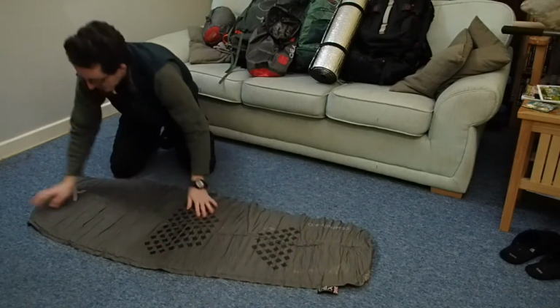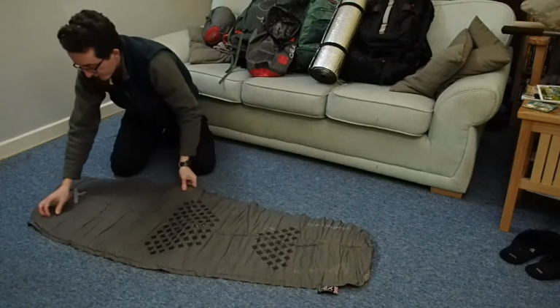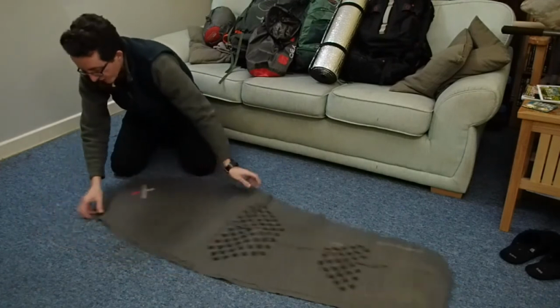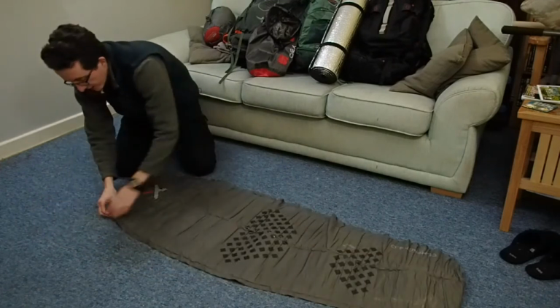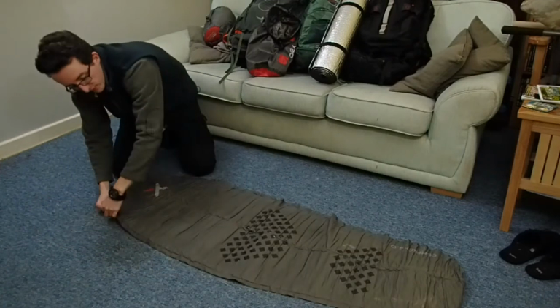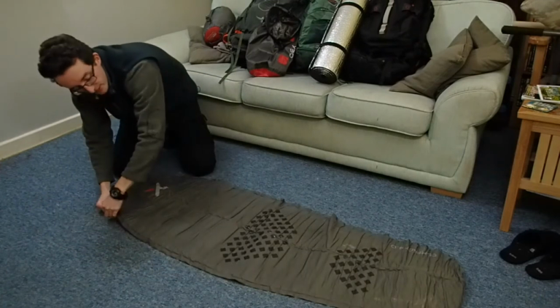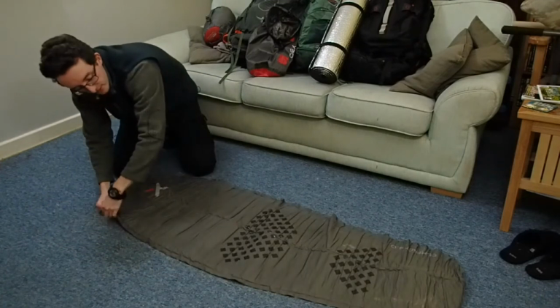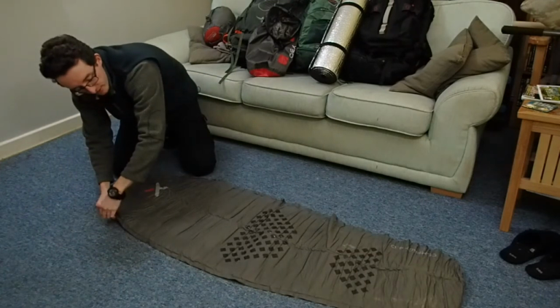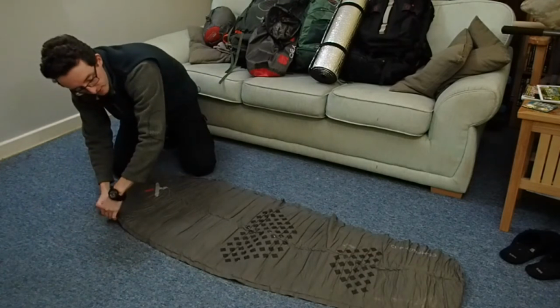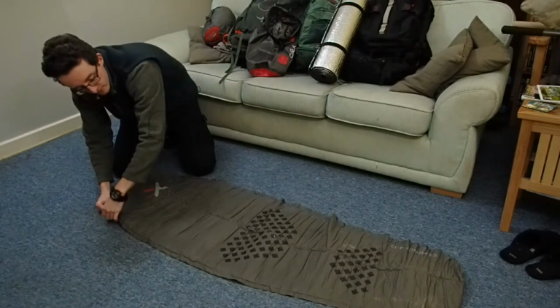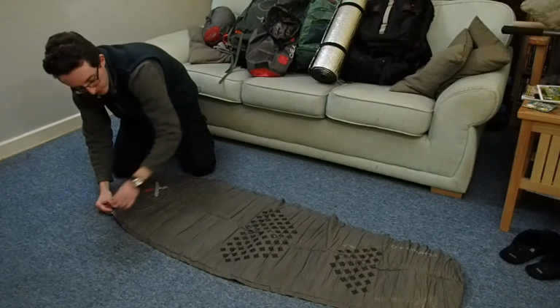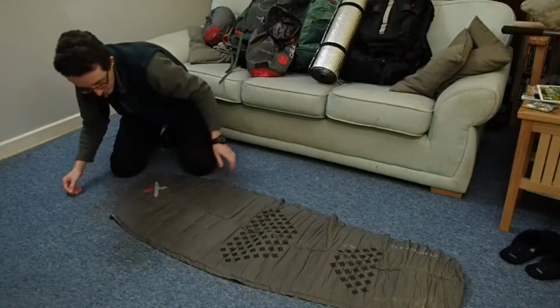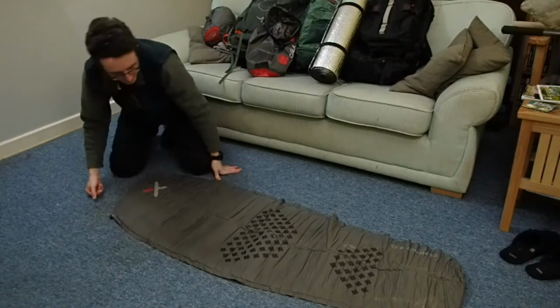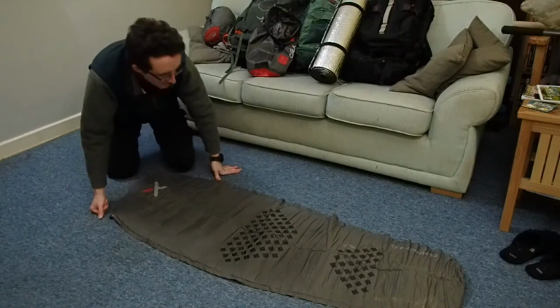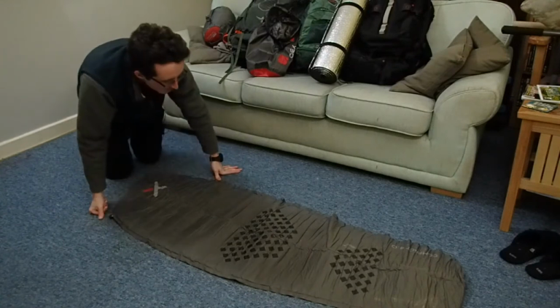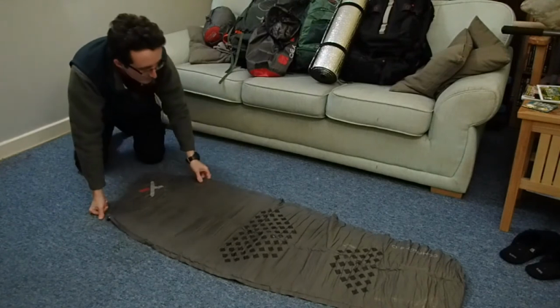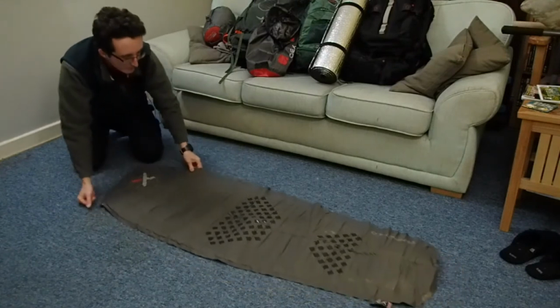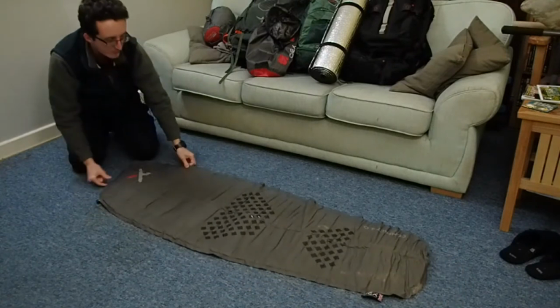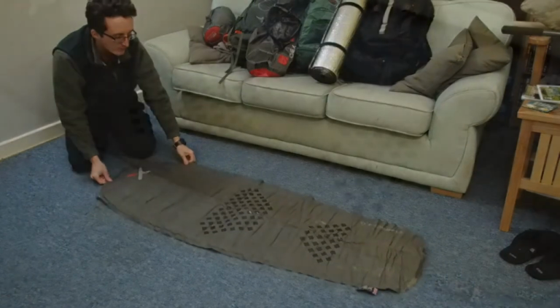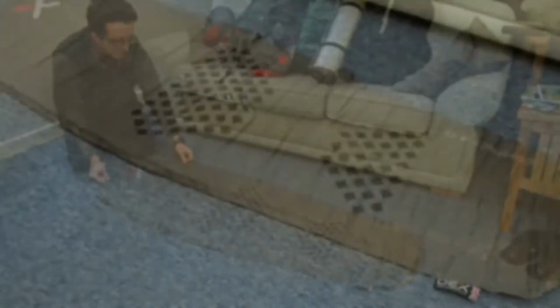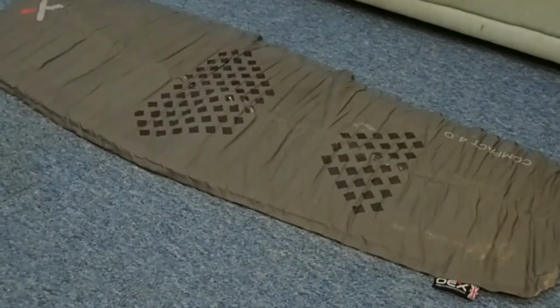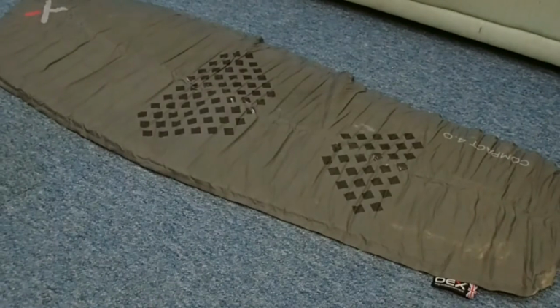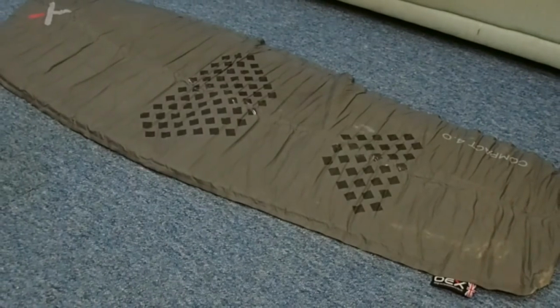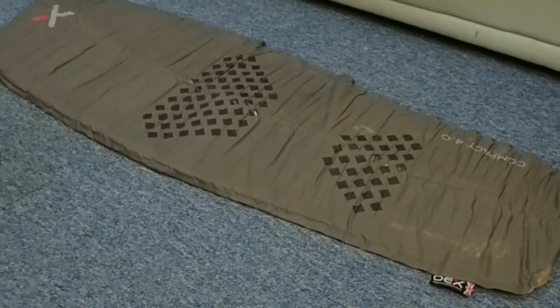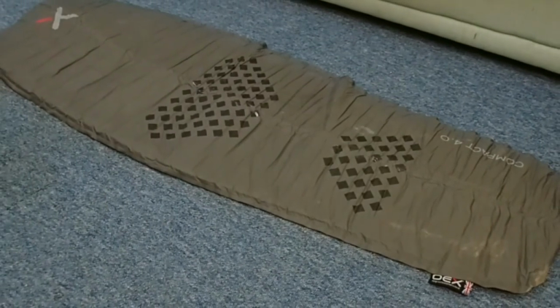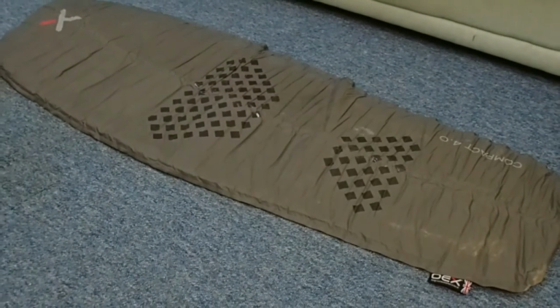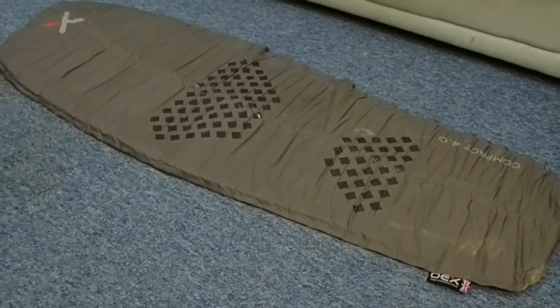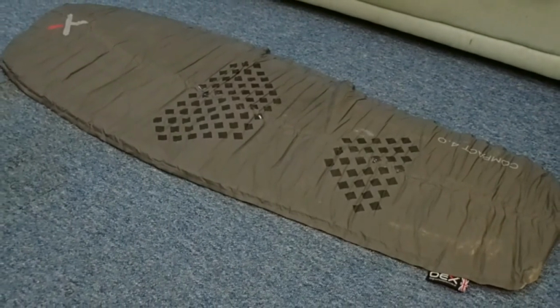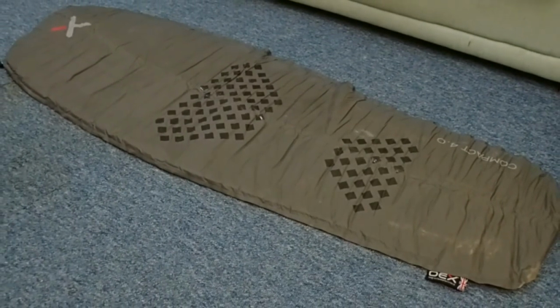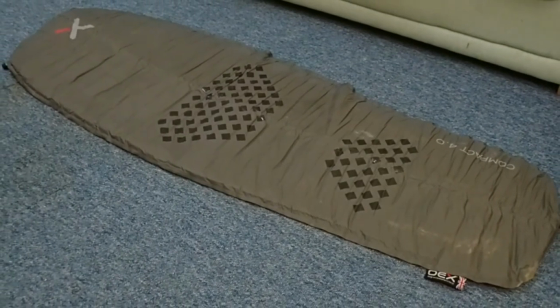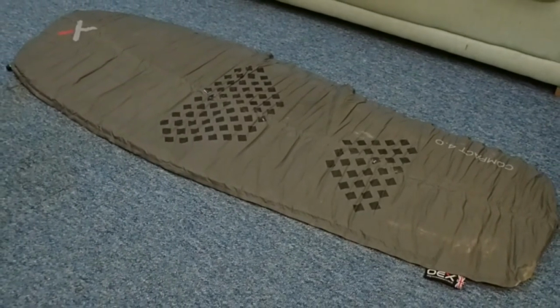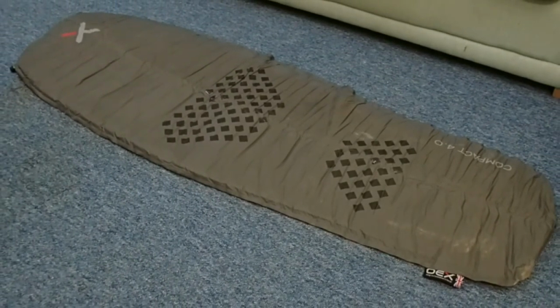Now you just release the valve over here and it will self-inflate. I'm showing you this because I plan to walk the Ridgeway at the end of May and I'm looking again at my backpacking gear.